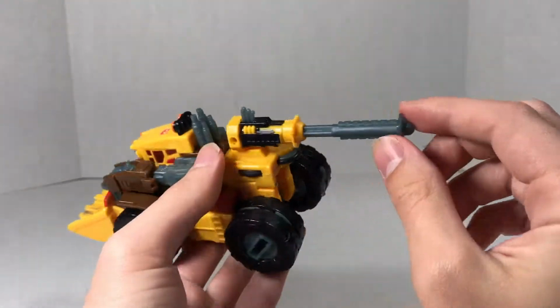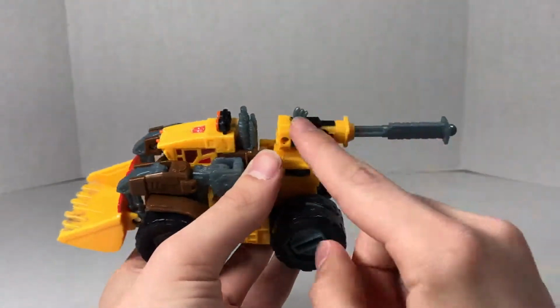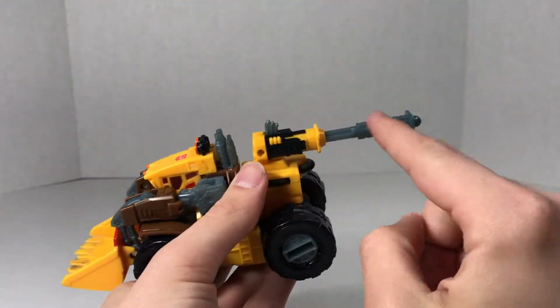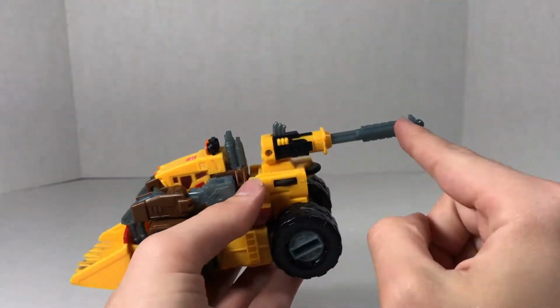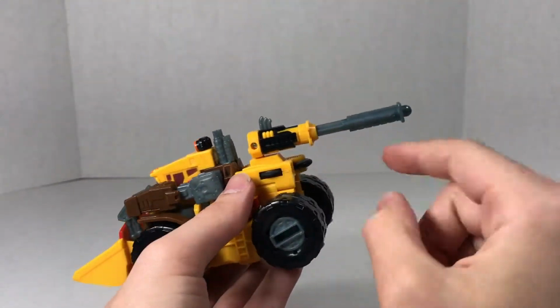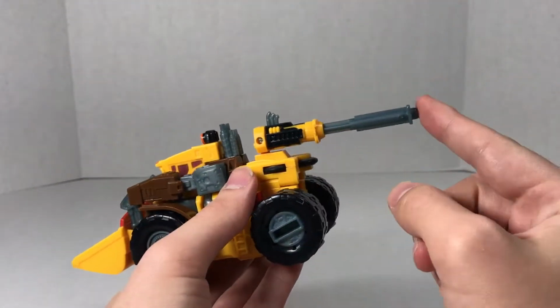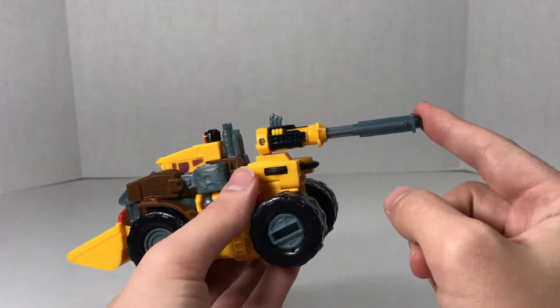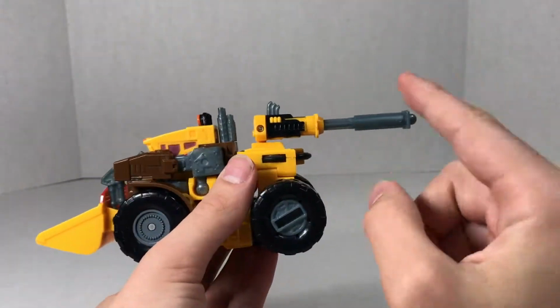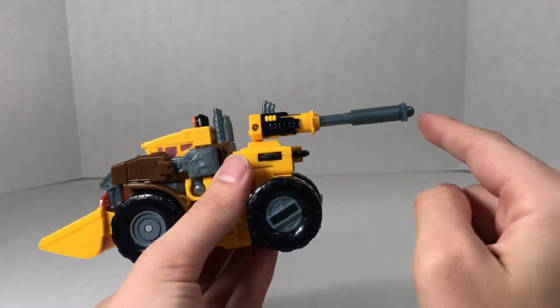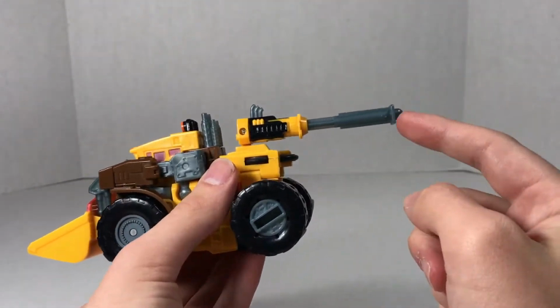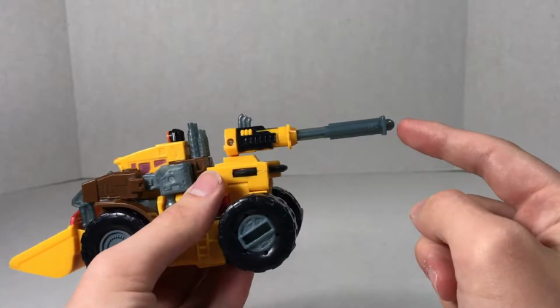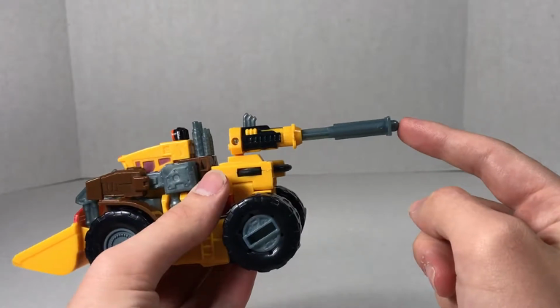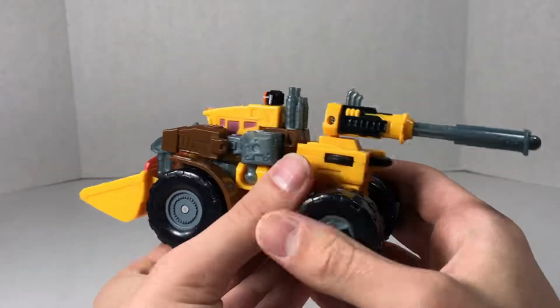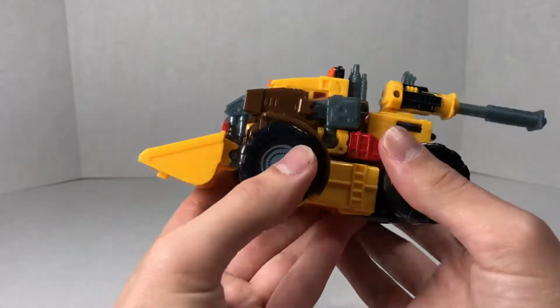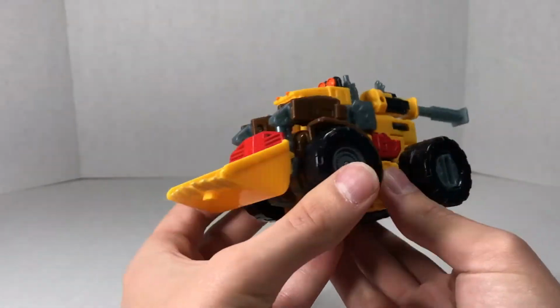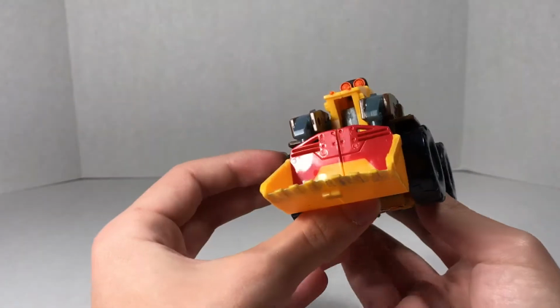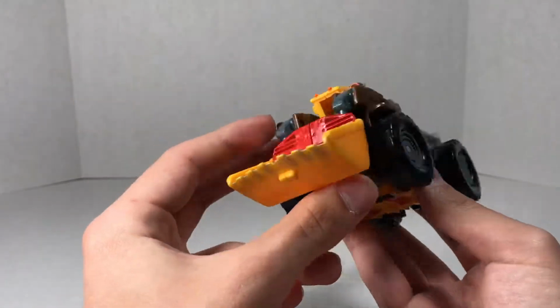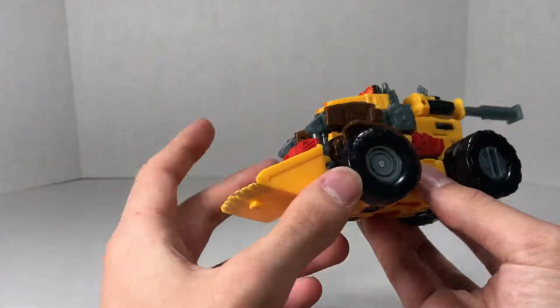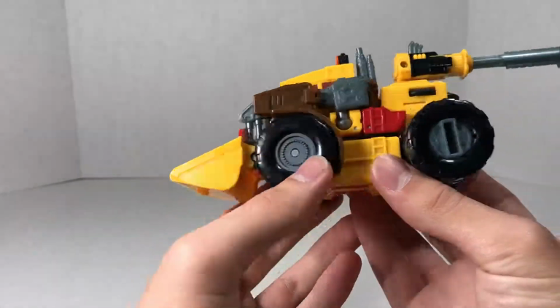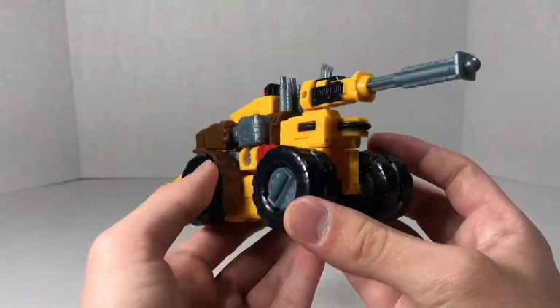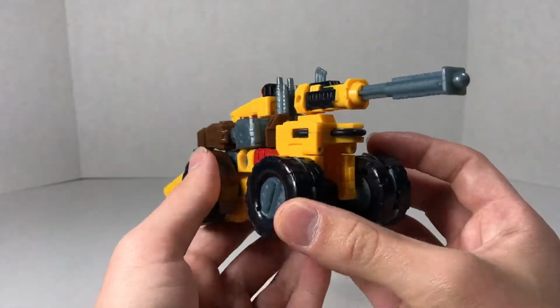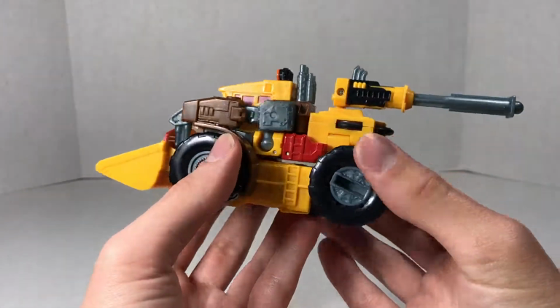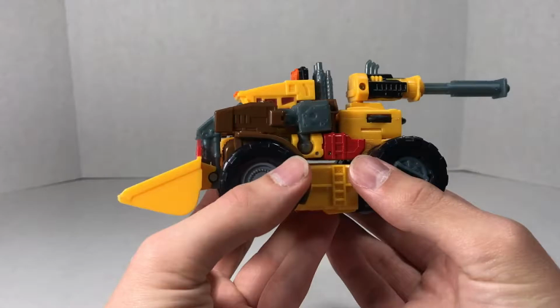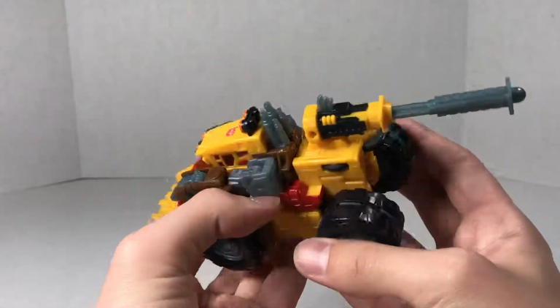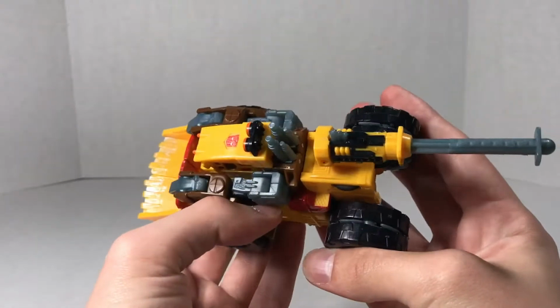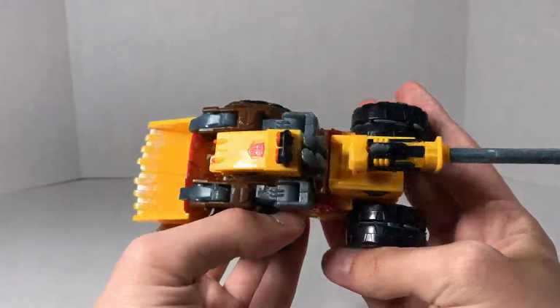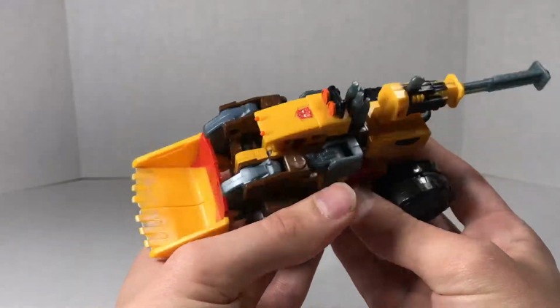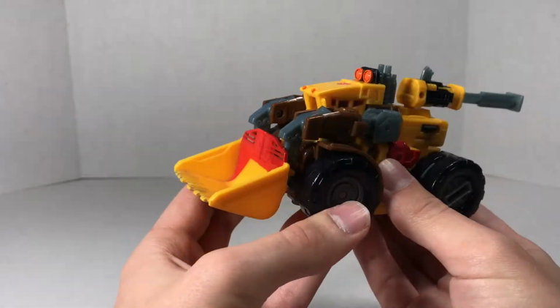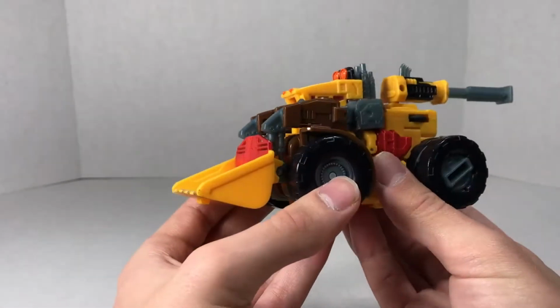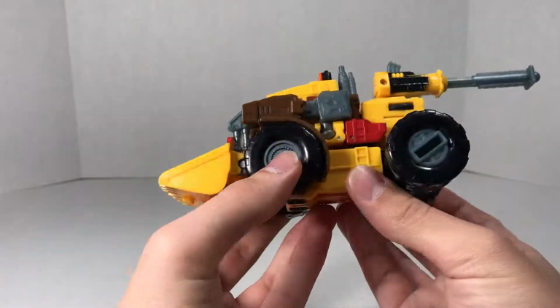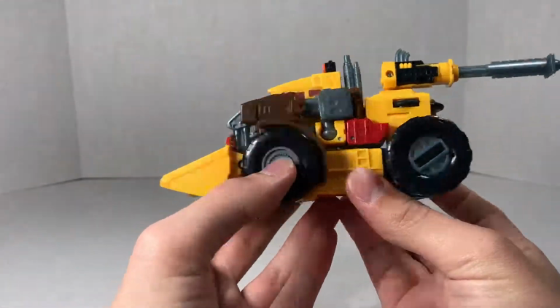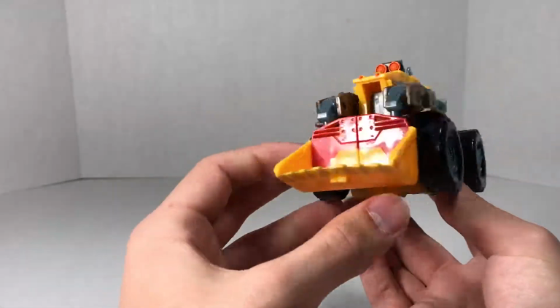I was always confused what this was, but according to the wiki, this is supposed to be like a pile driver that is attached to the back of this front-end loader, which is neat. Certainly makes sense for why it's there.